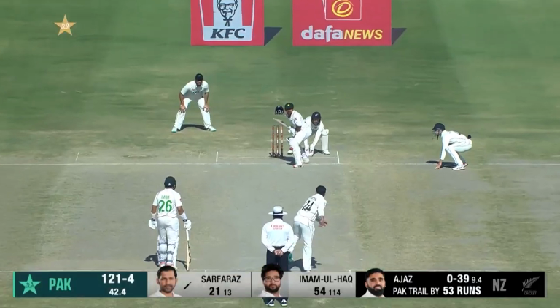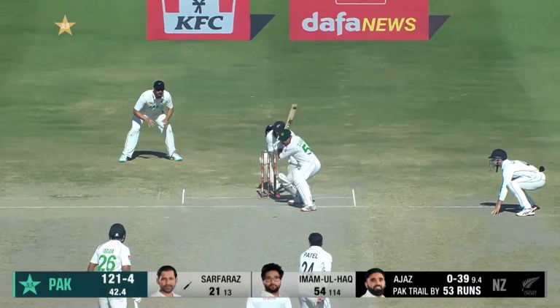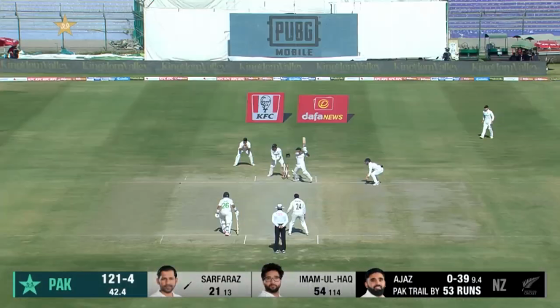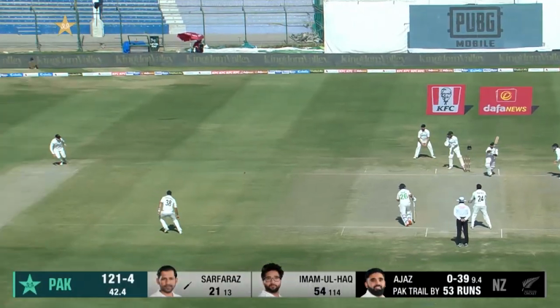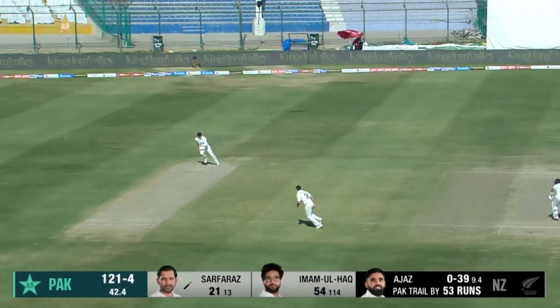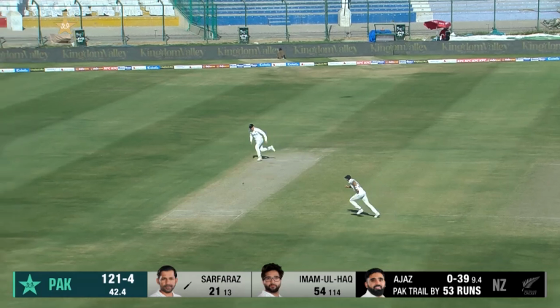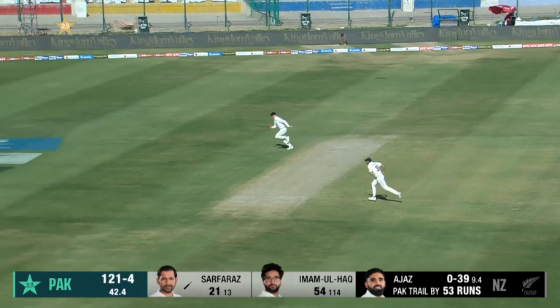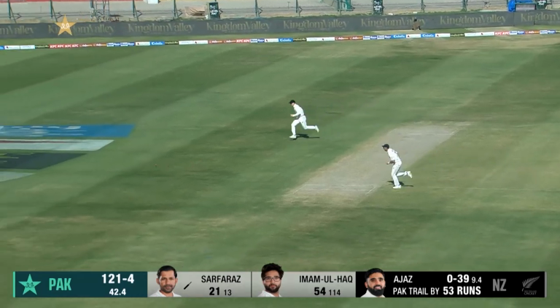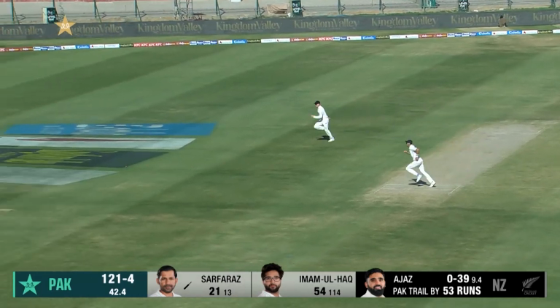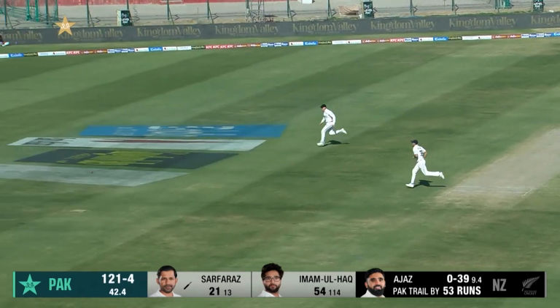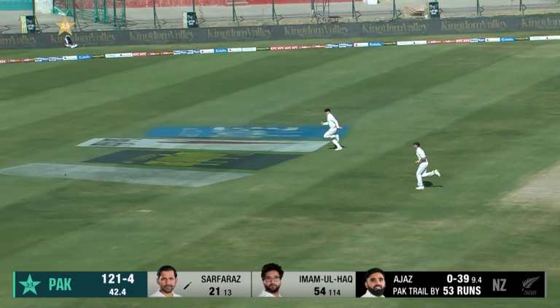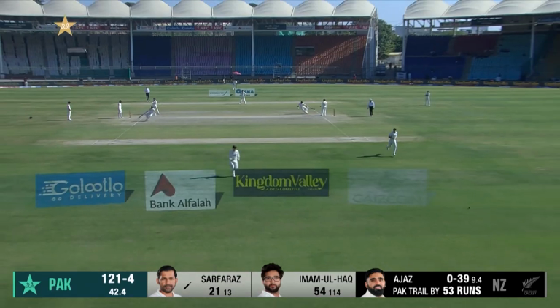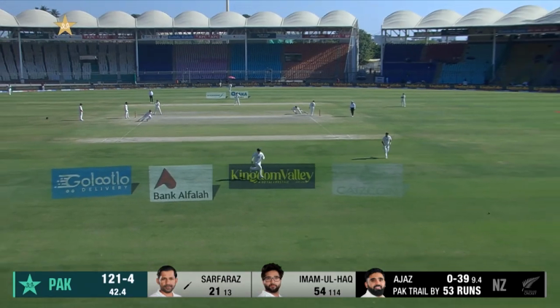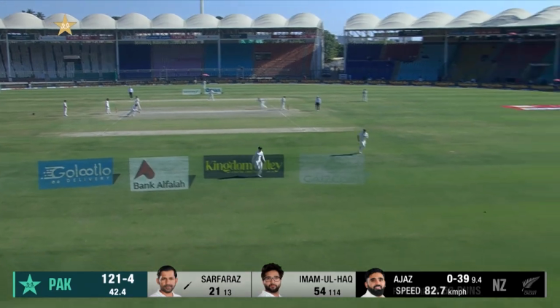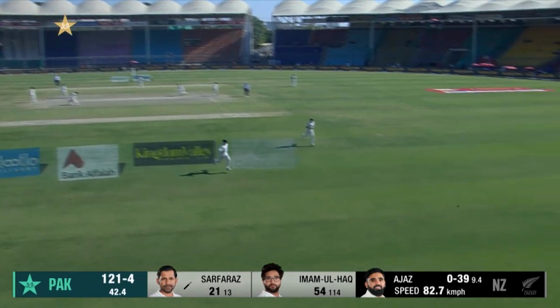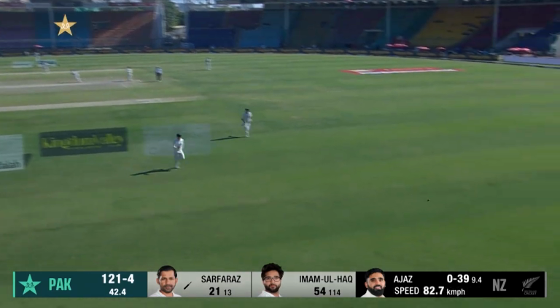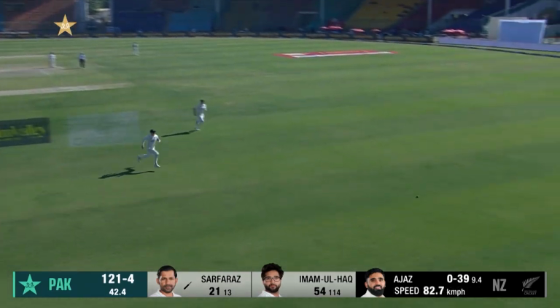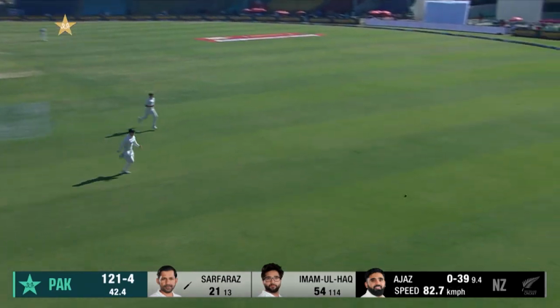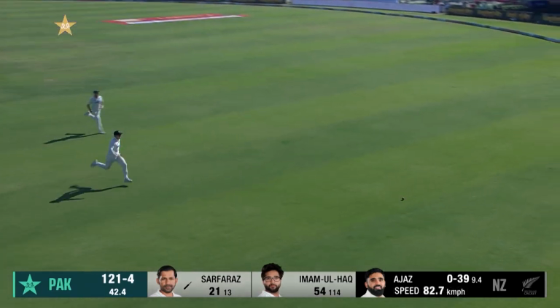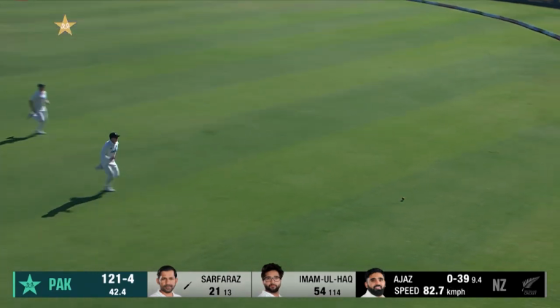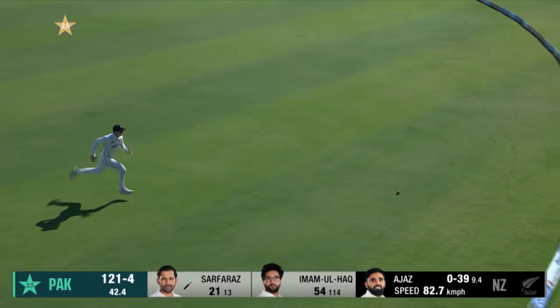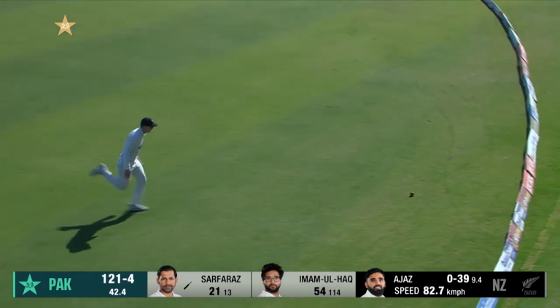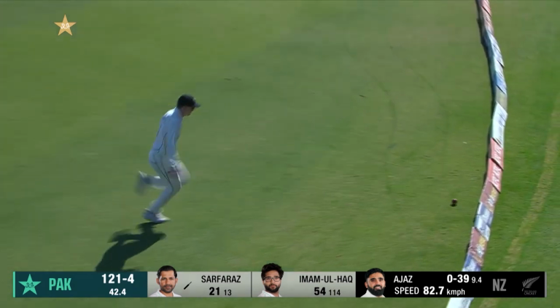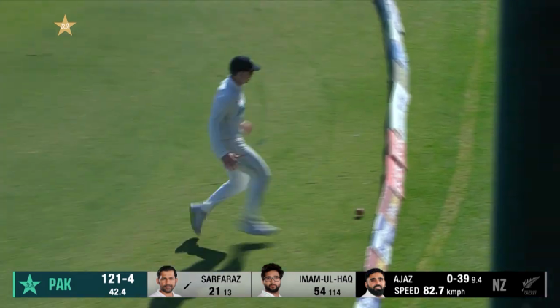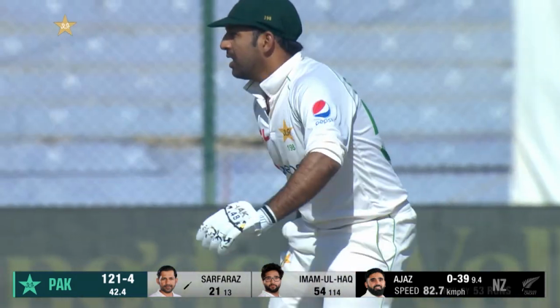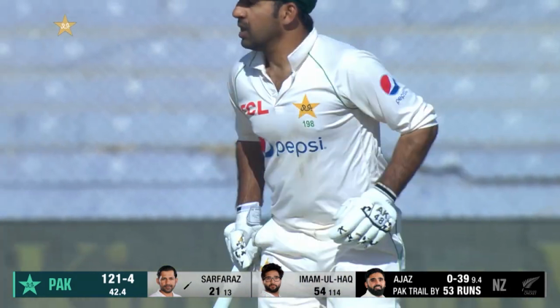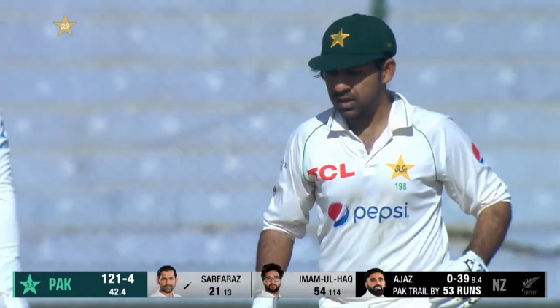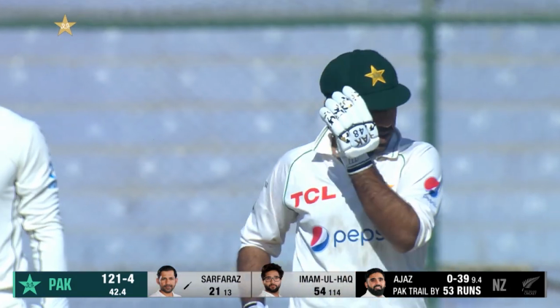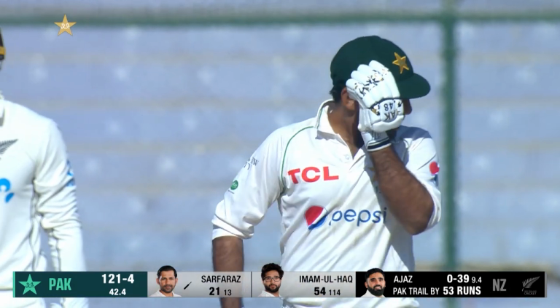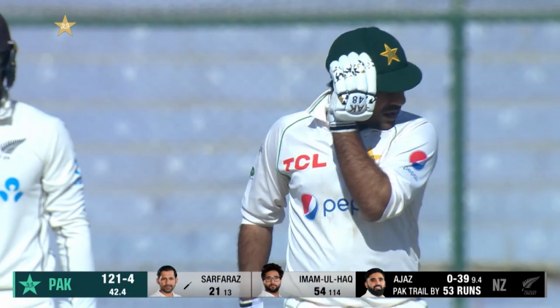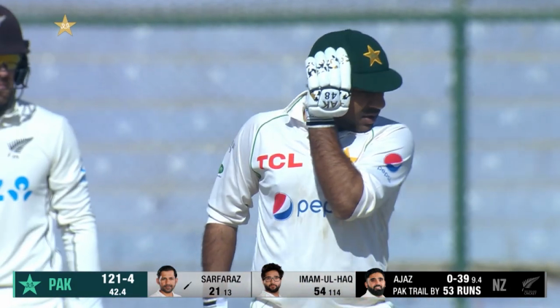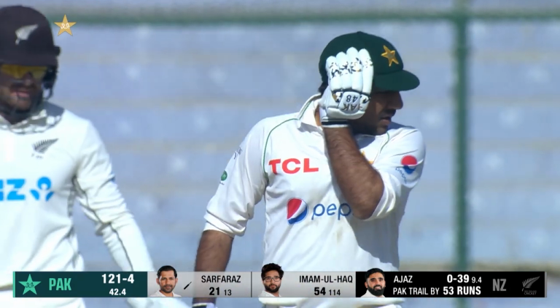There you go — gave himself room and it's through the off side, right on cue. You'll always be looking at places to score and he gets a boundary to the covers this time around.